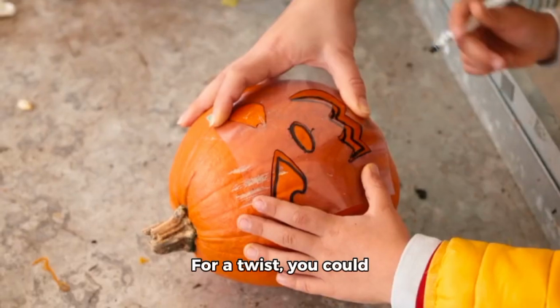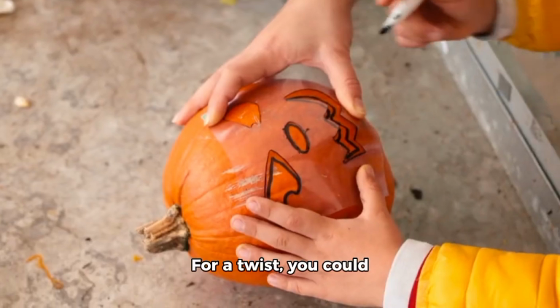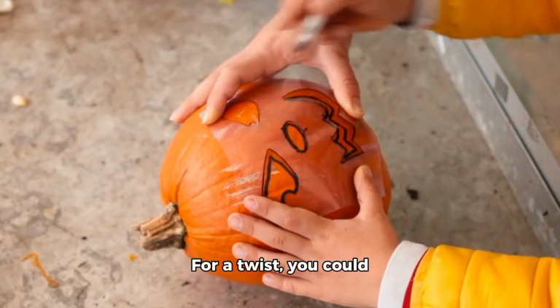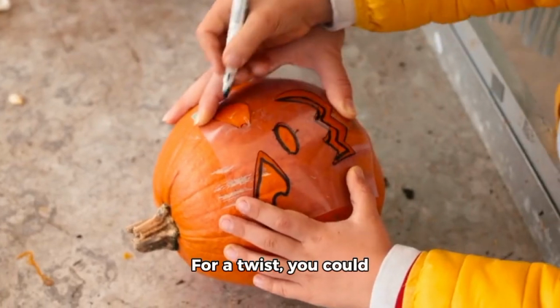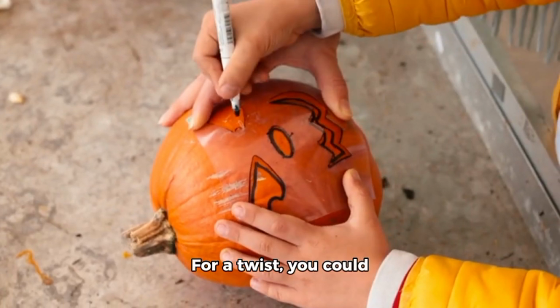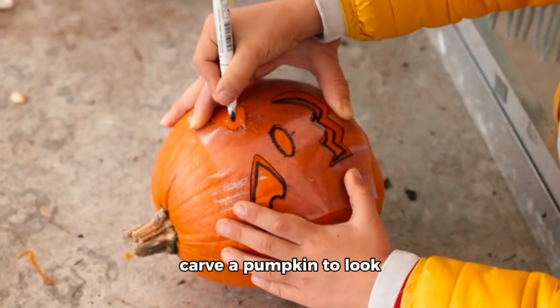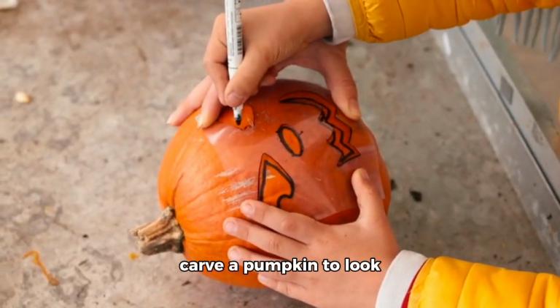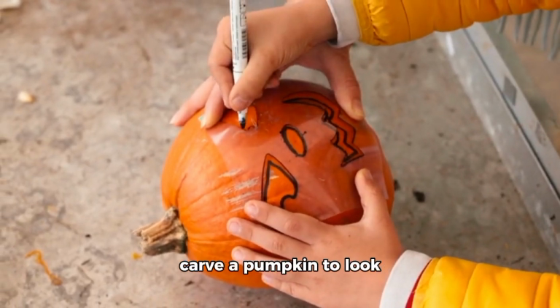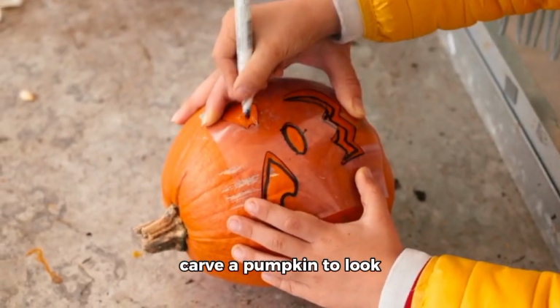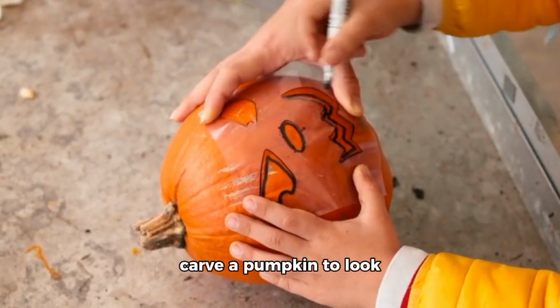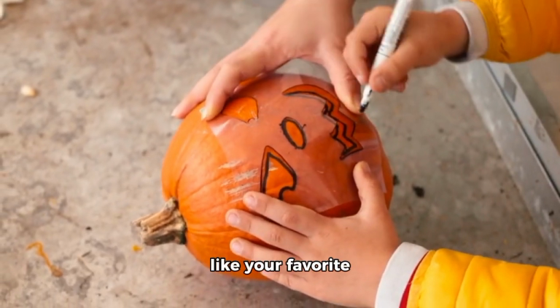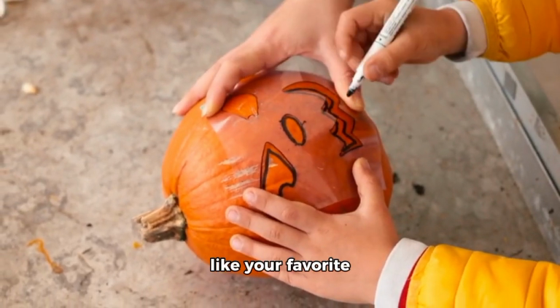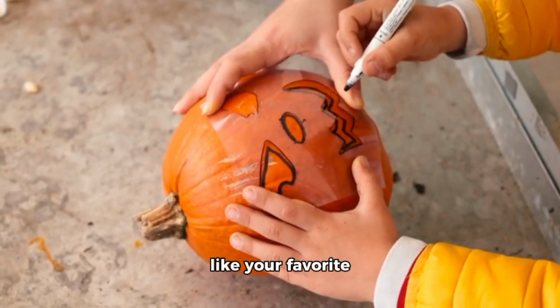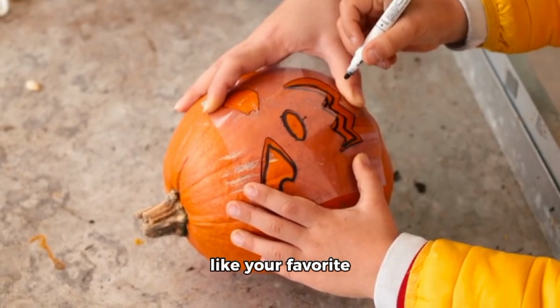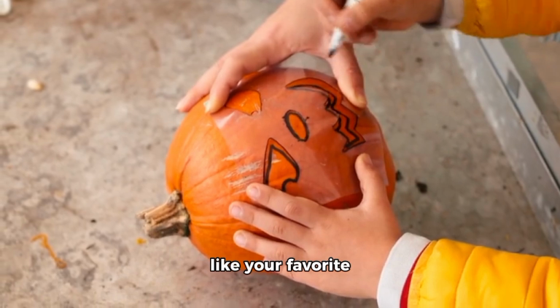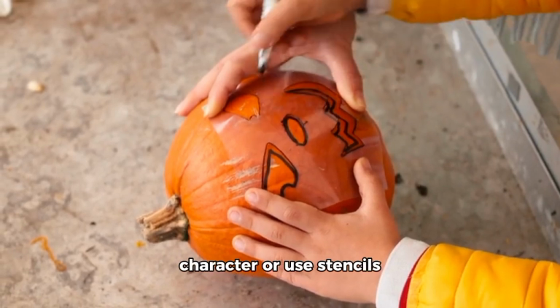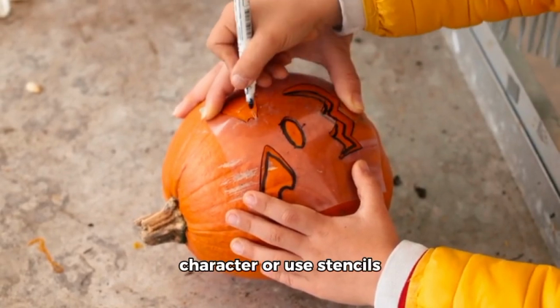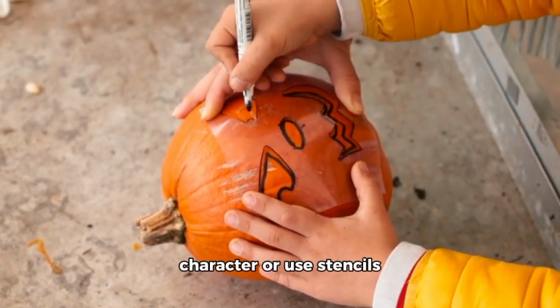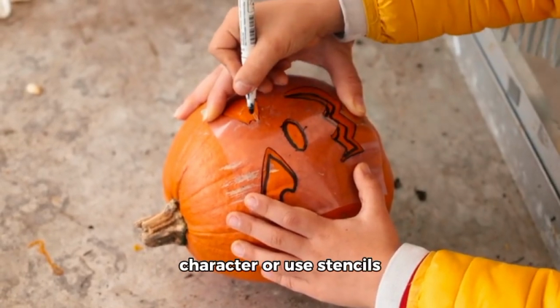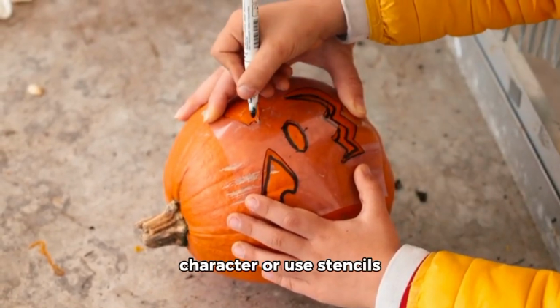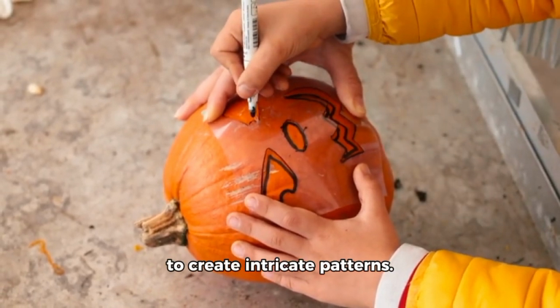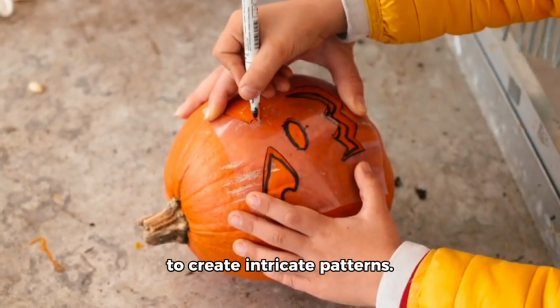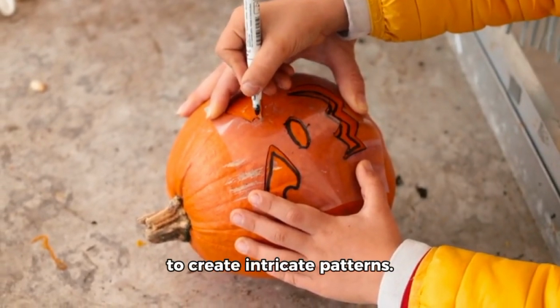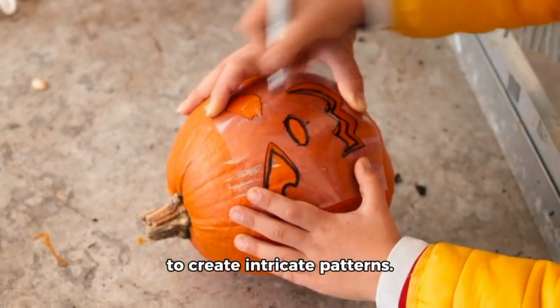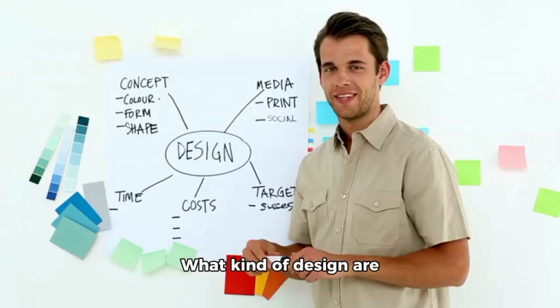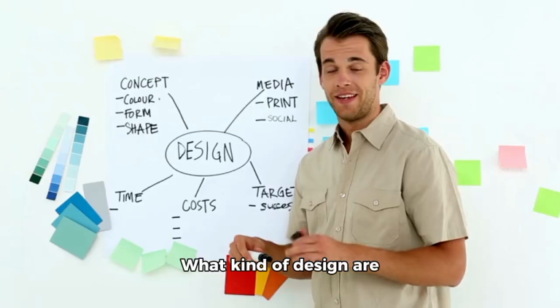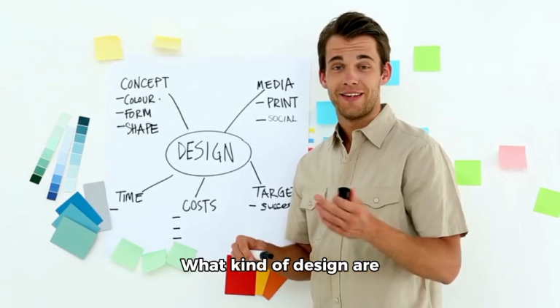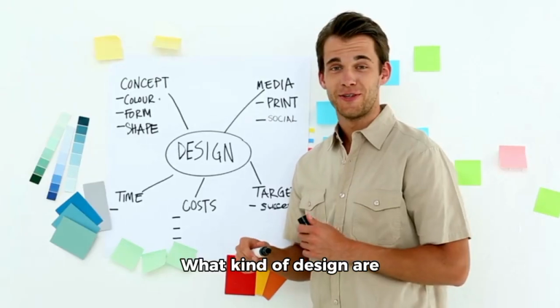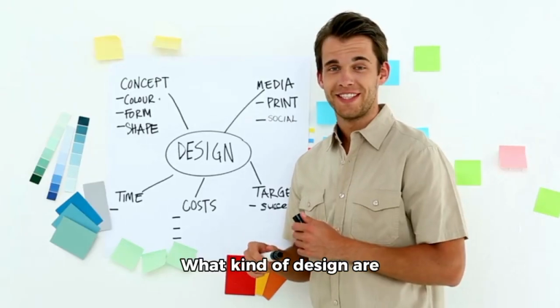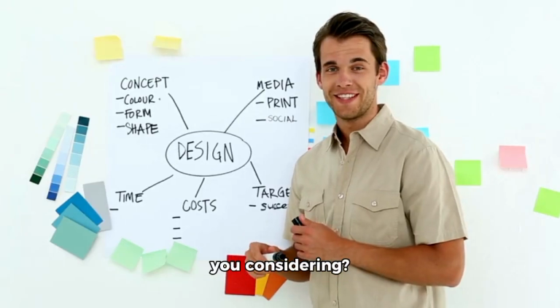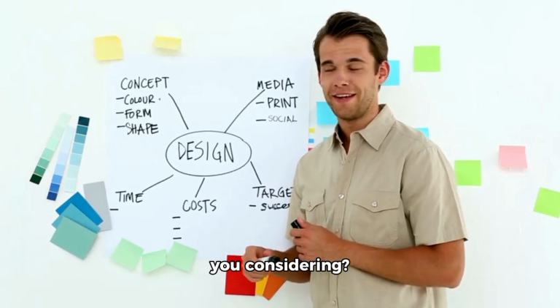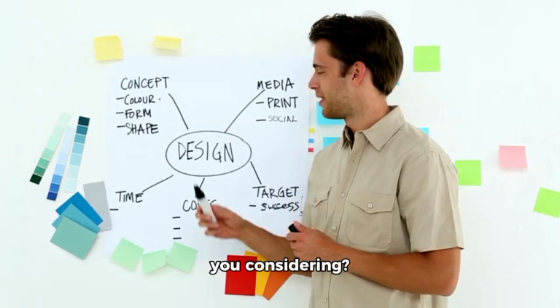For a twist, you could carve a pumpkin to look like your favorite character or use stencils to create intricate patterns. What kind of design are you considering?